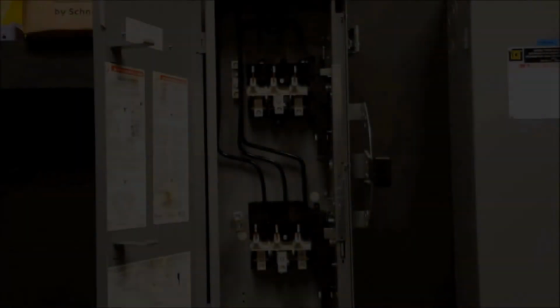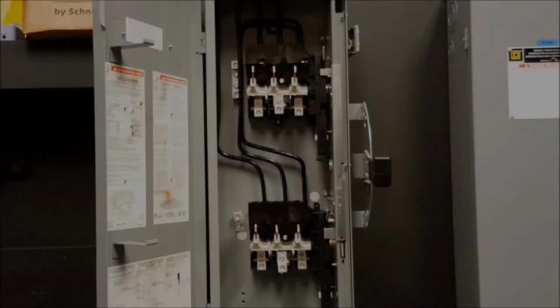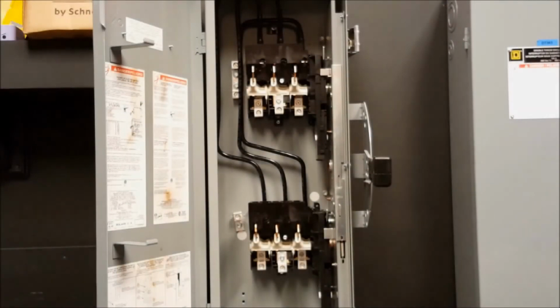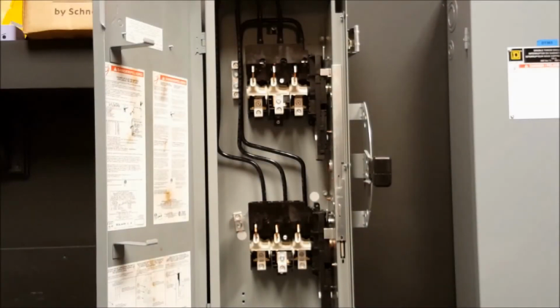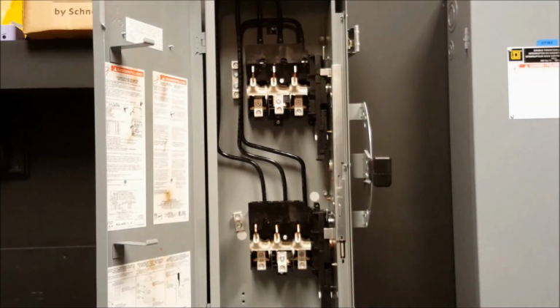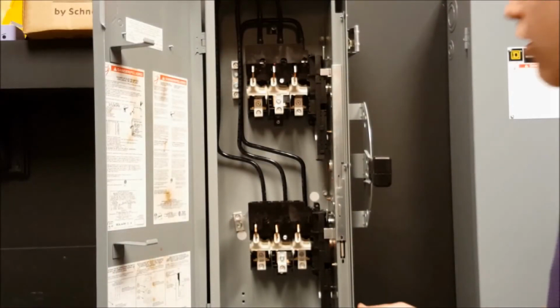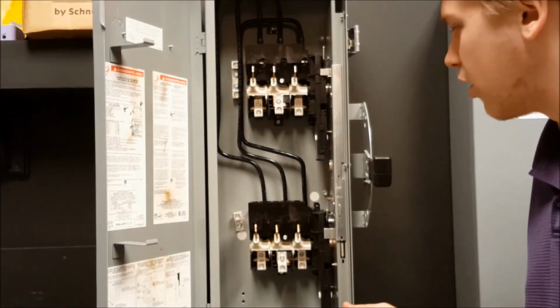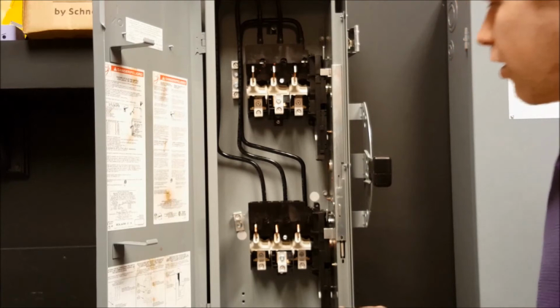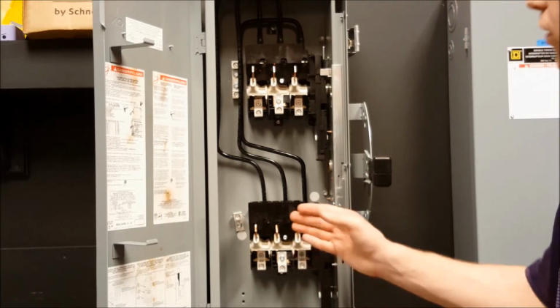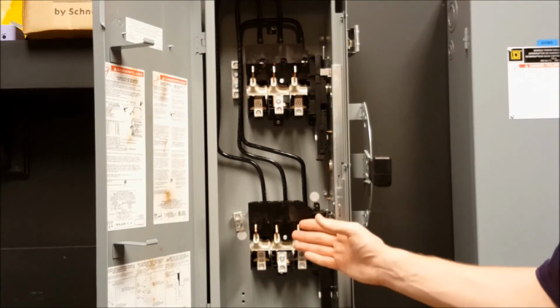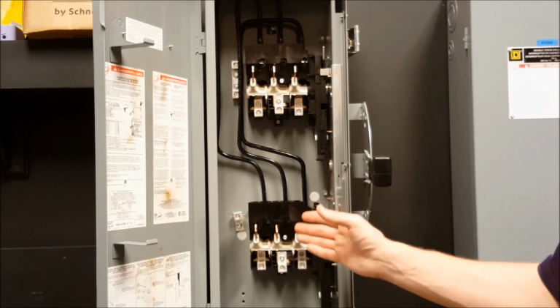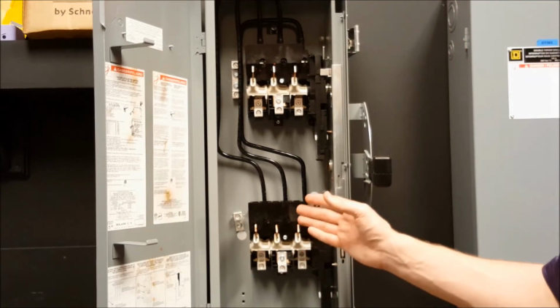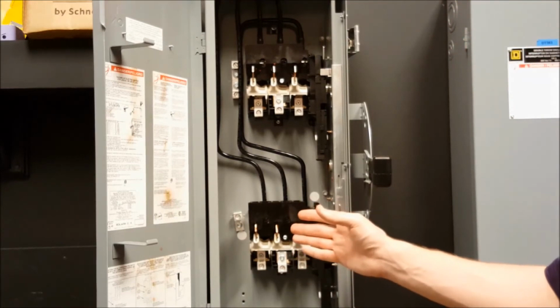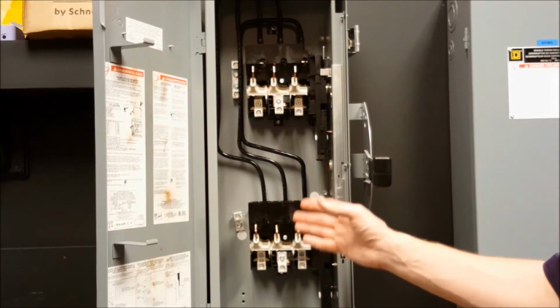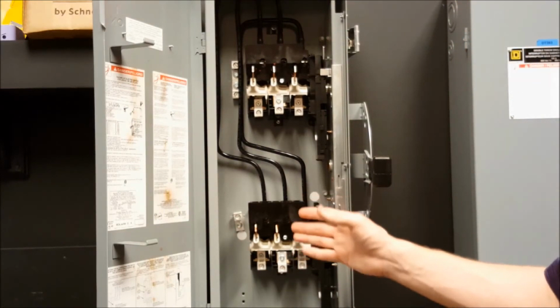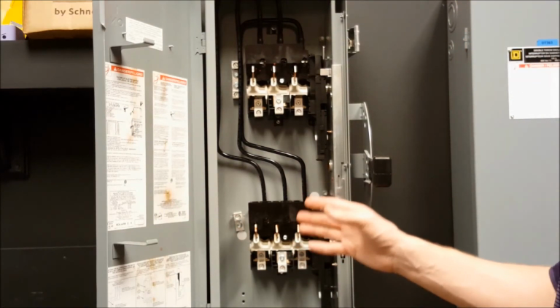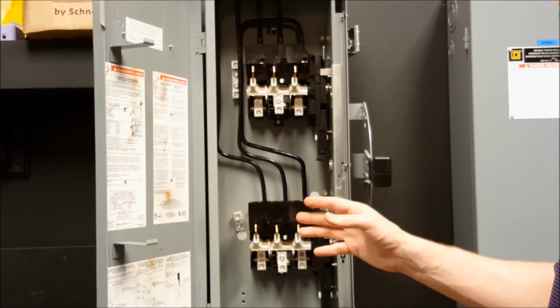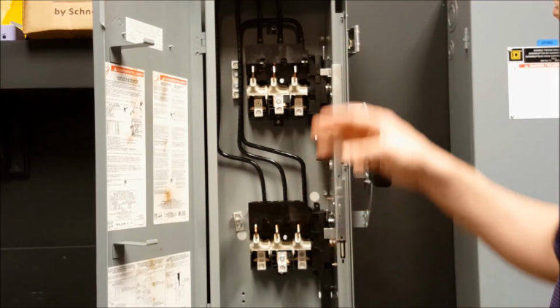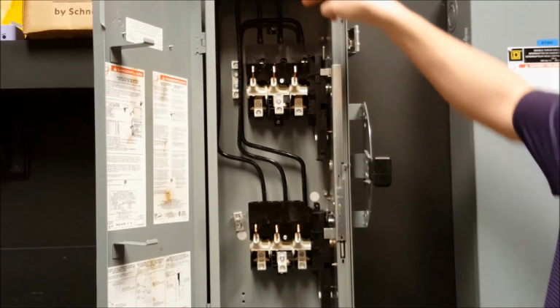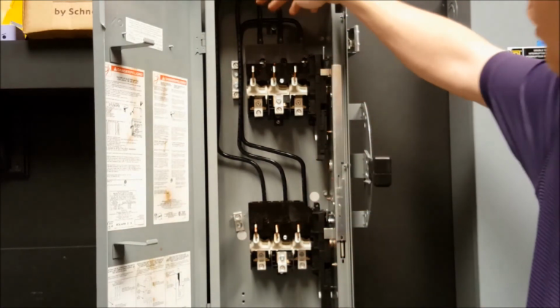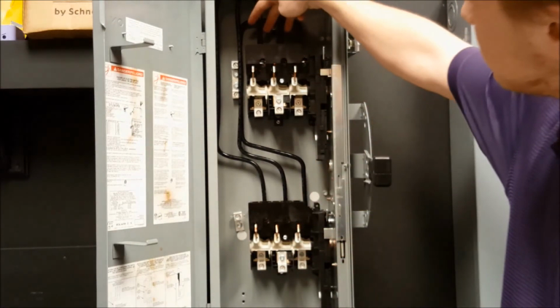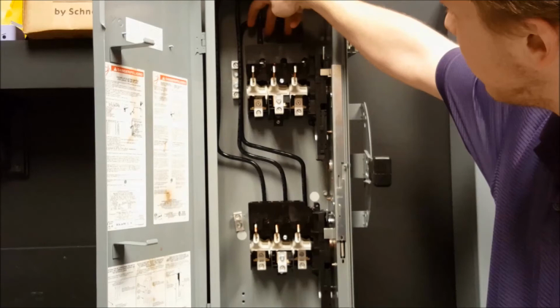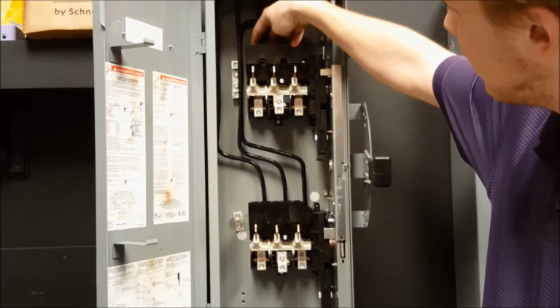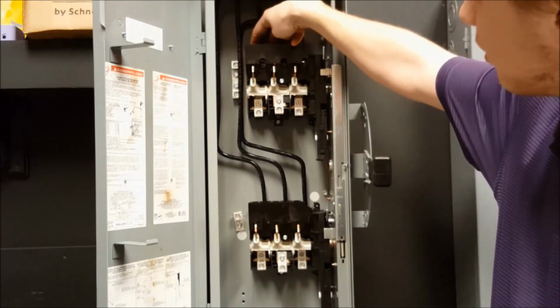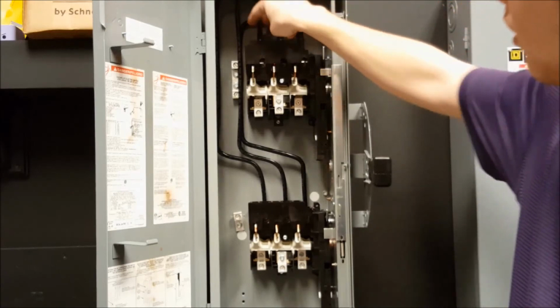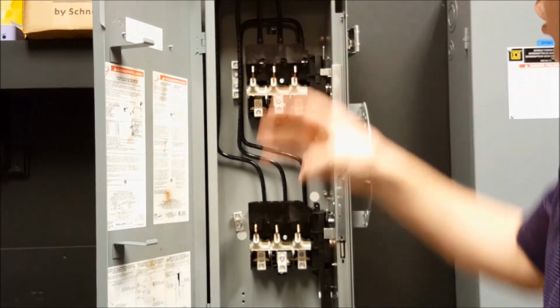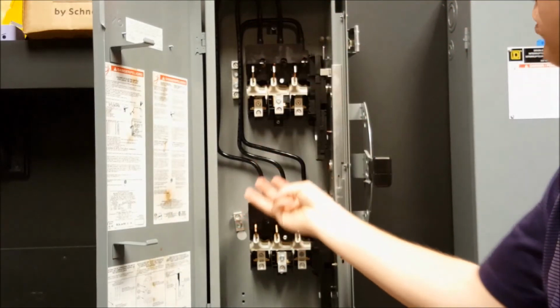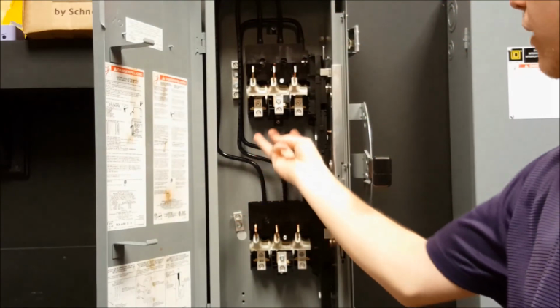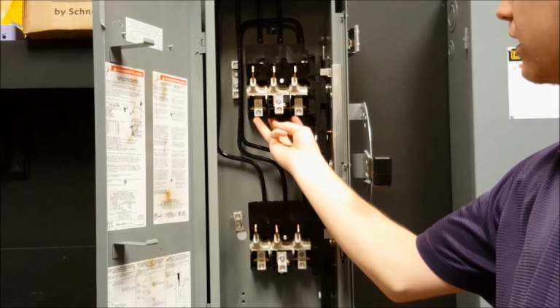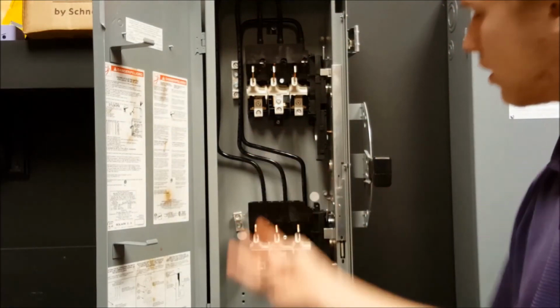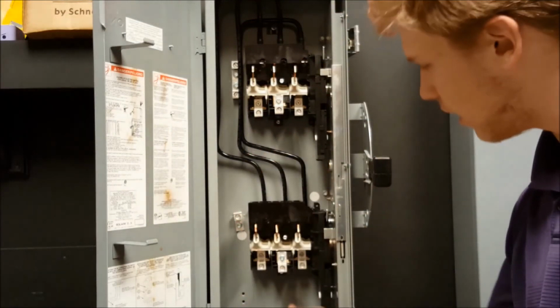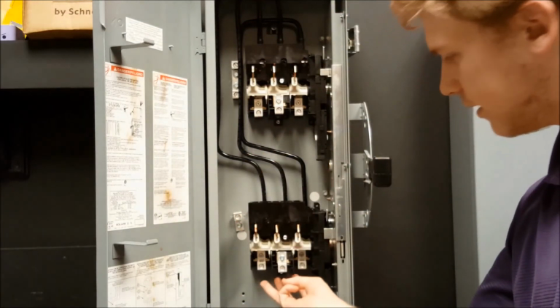Now that all of the parts are reinstalled back into the switch, you have reconfigured your switch for the line to come in here and your loads to come out here and here.